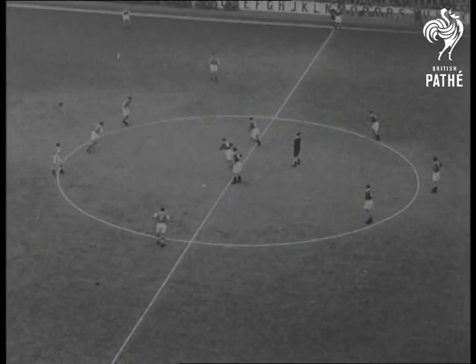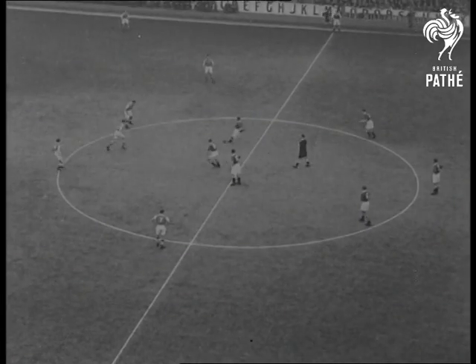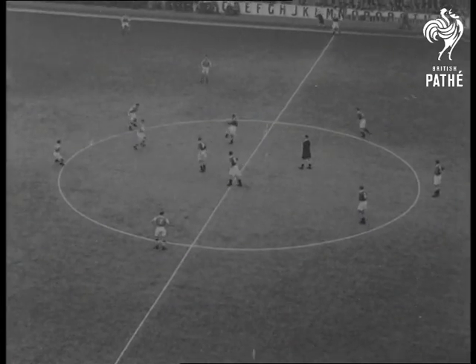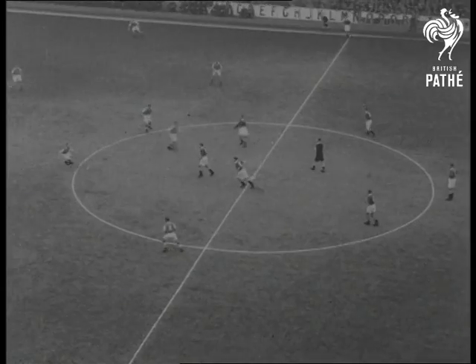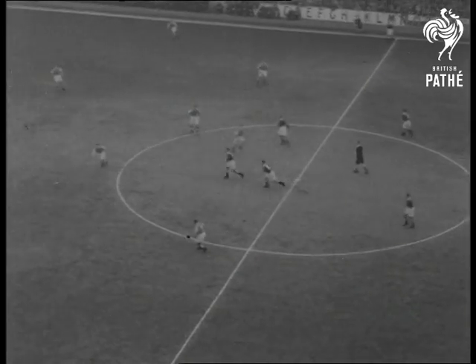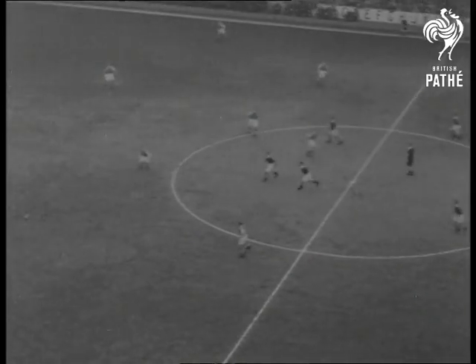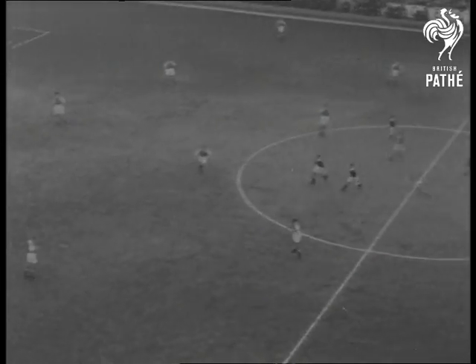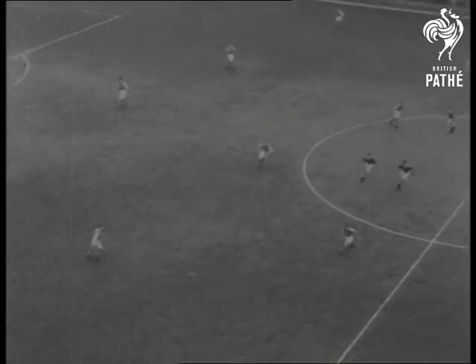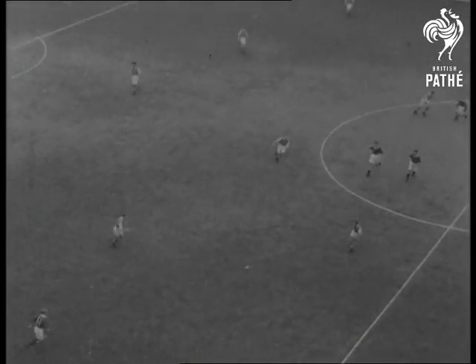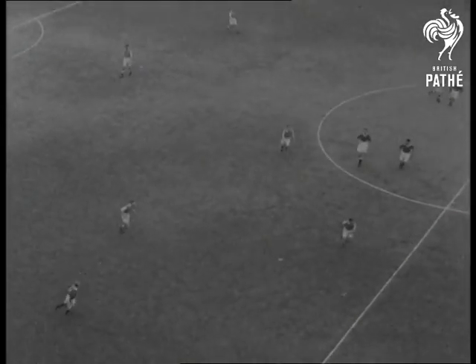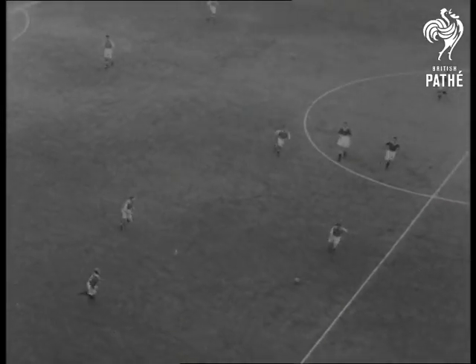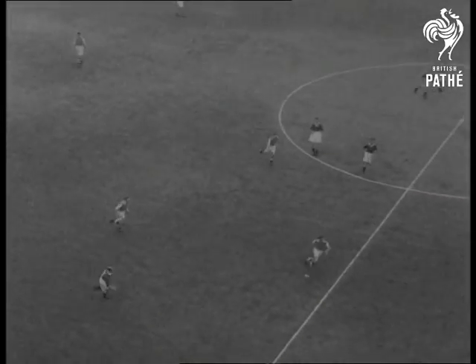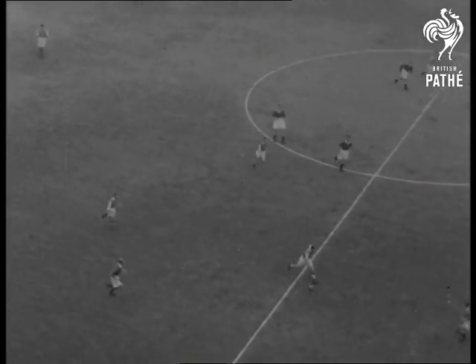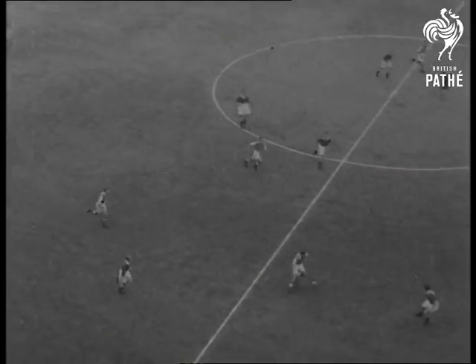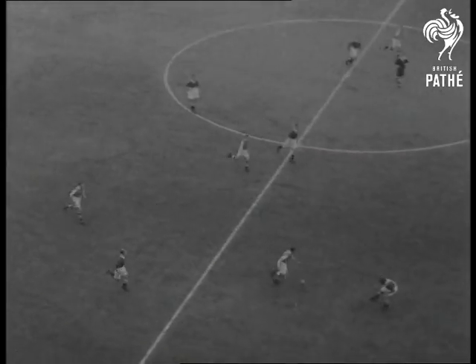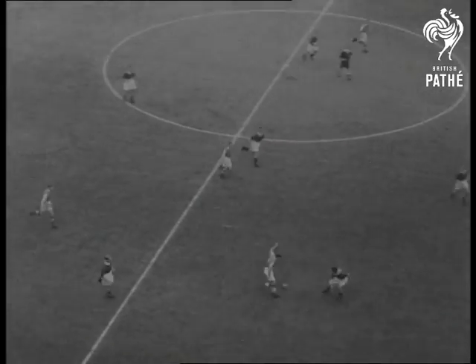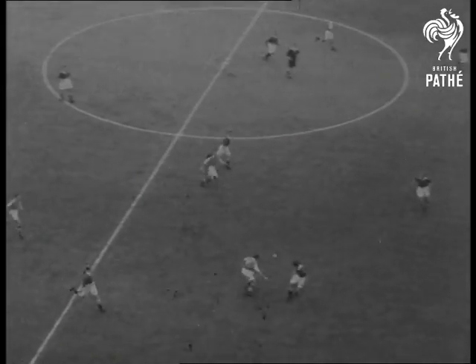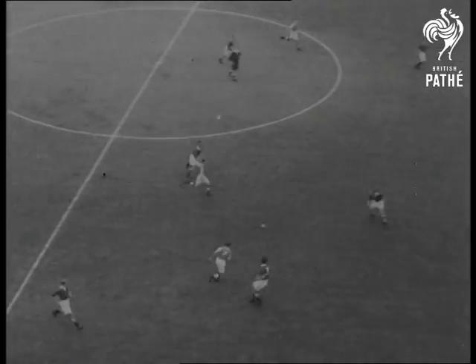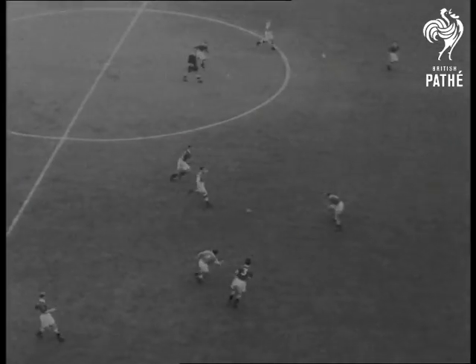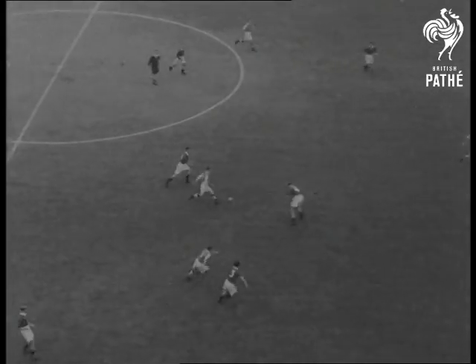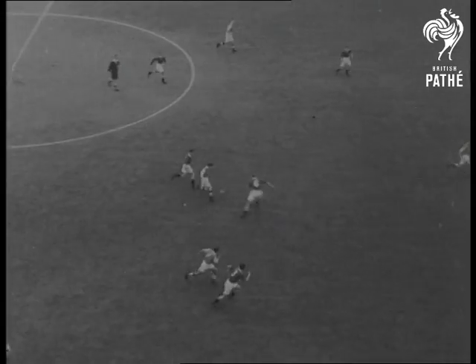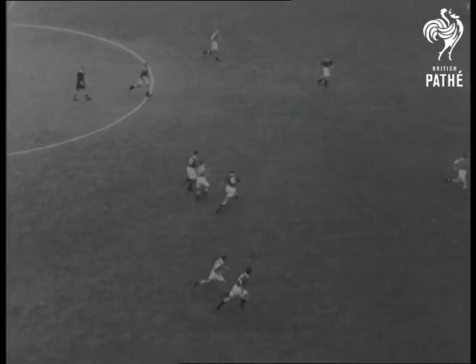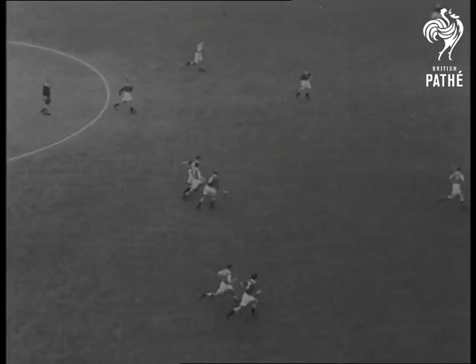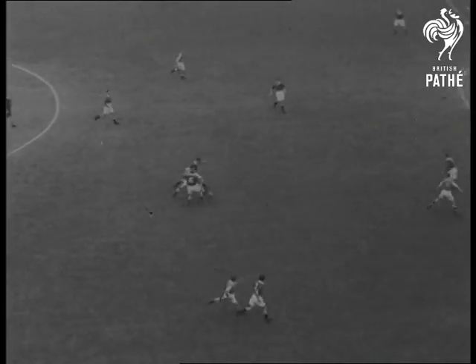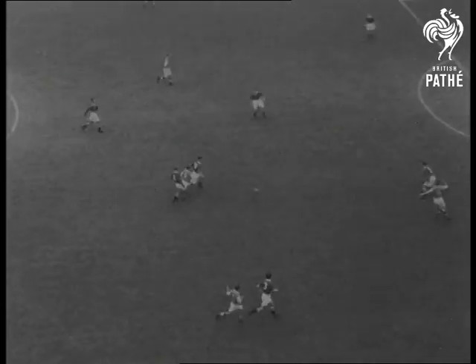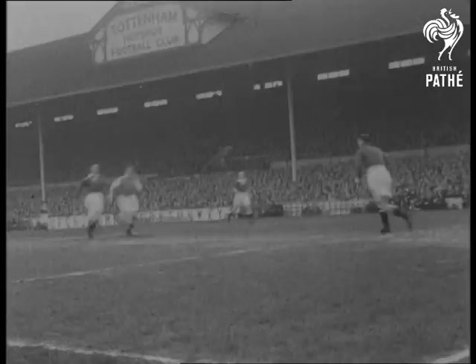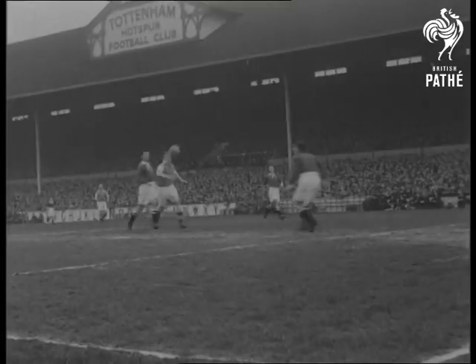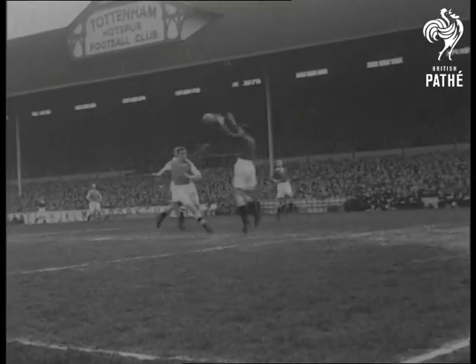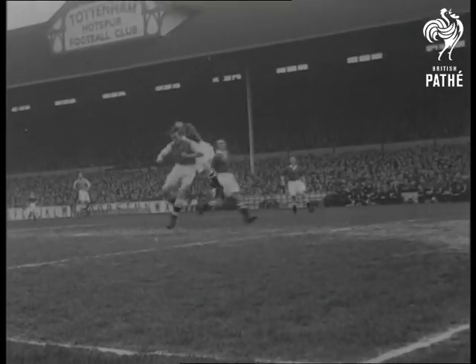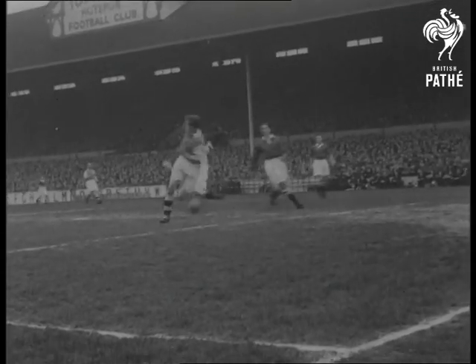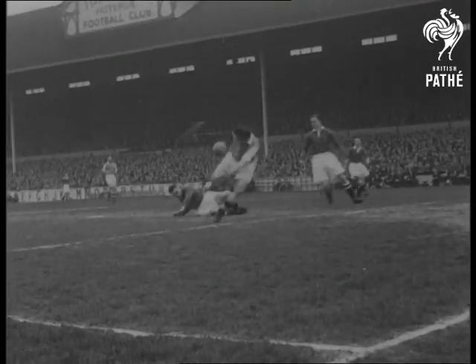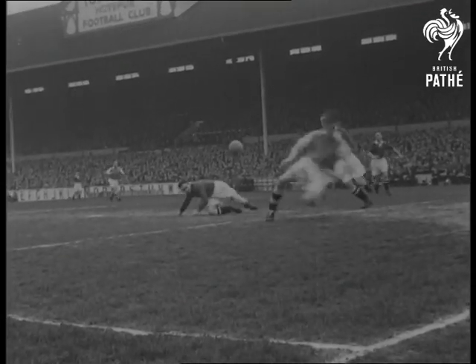On paper, it looked the cup clash of the century. In action, that's just what it turns out to be. Arsenal attacking the goal to your right, and Chelsea make it a cup semi-final to remember.